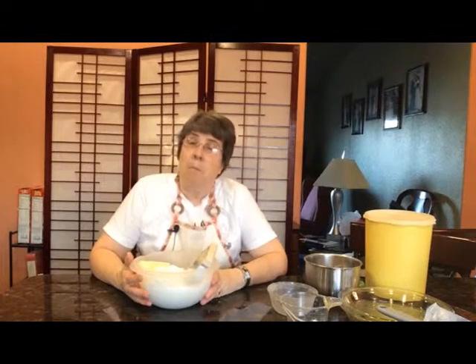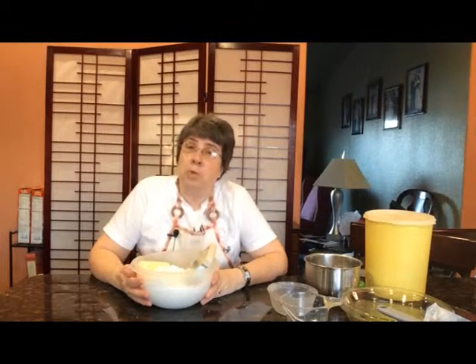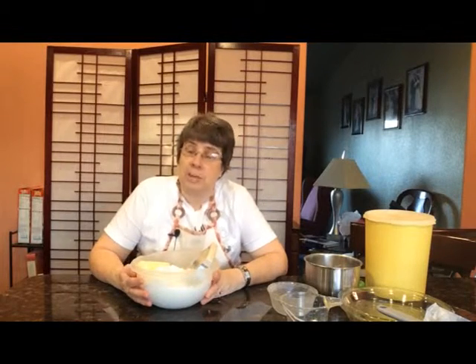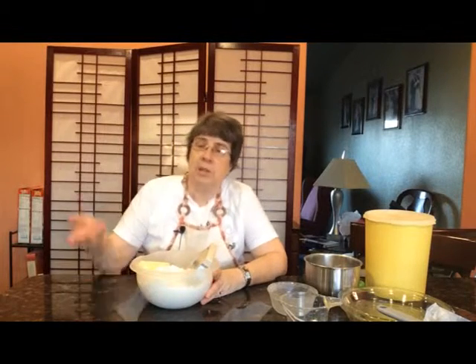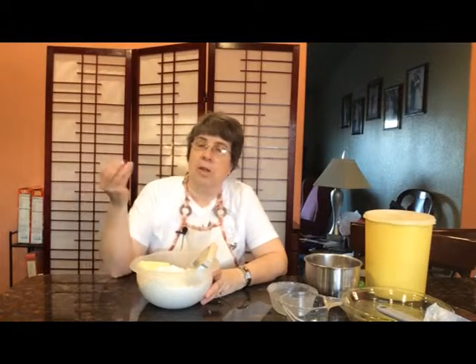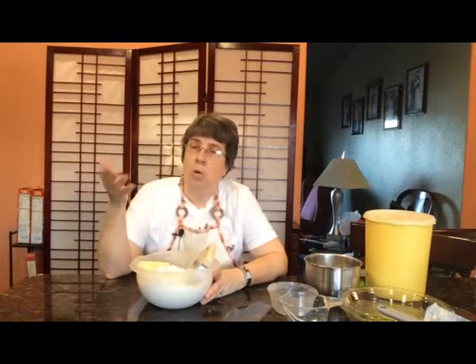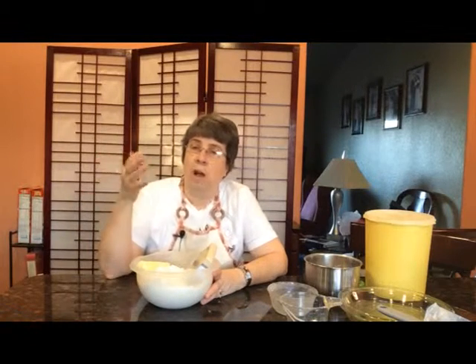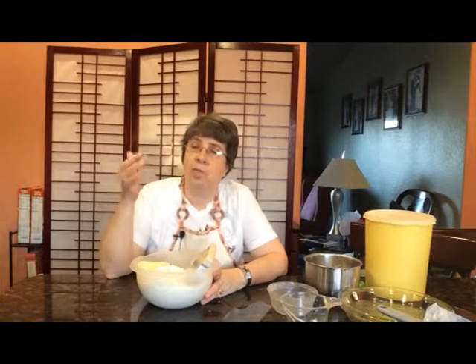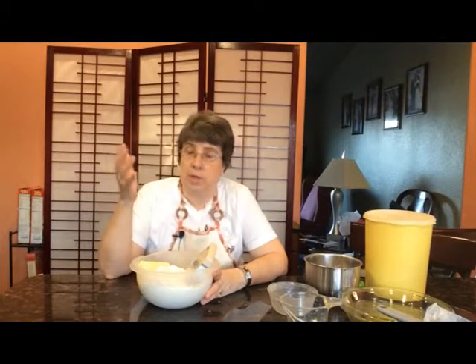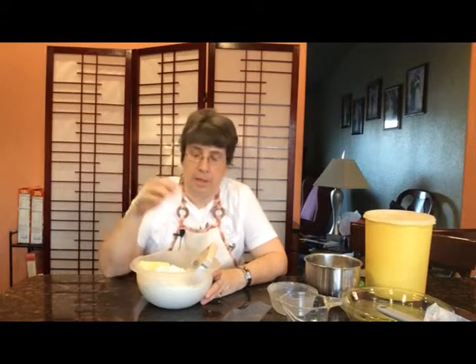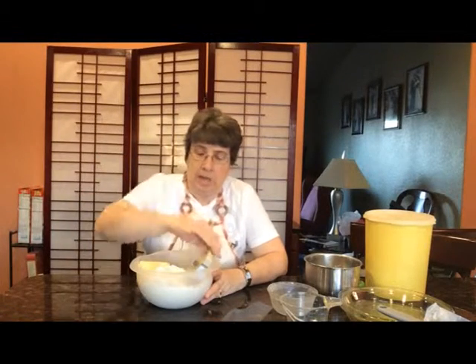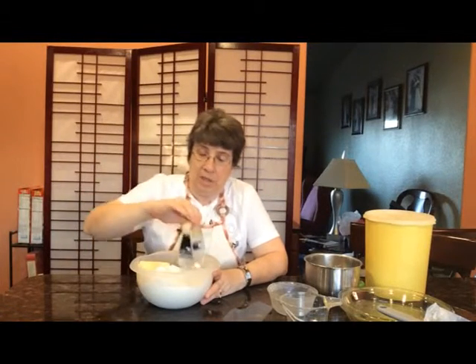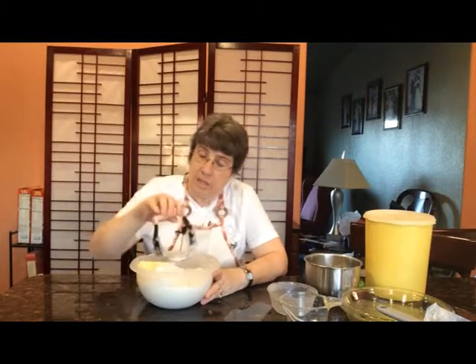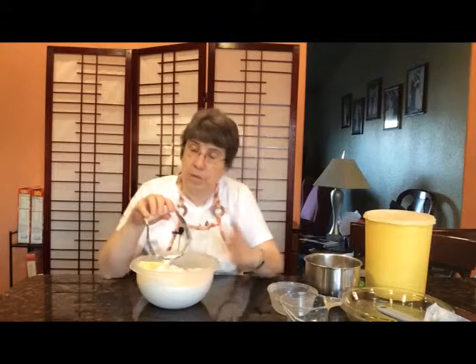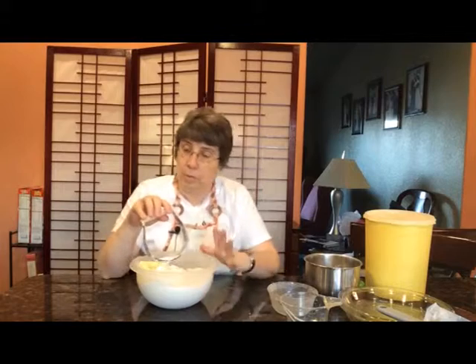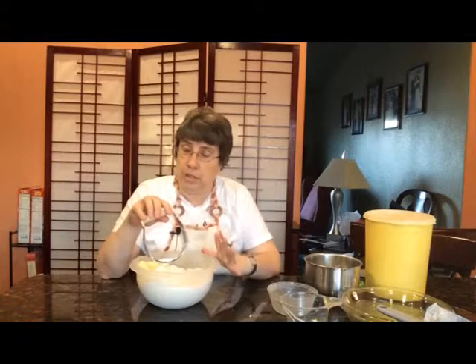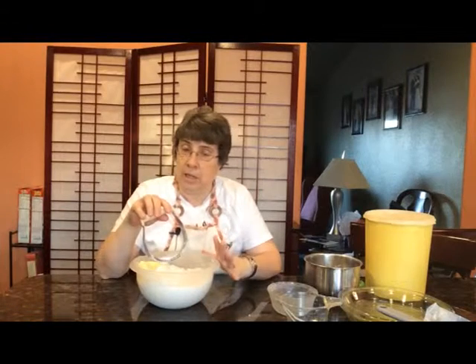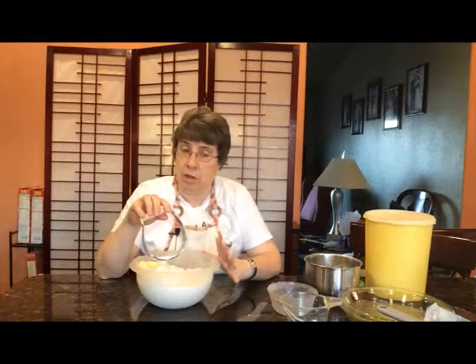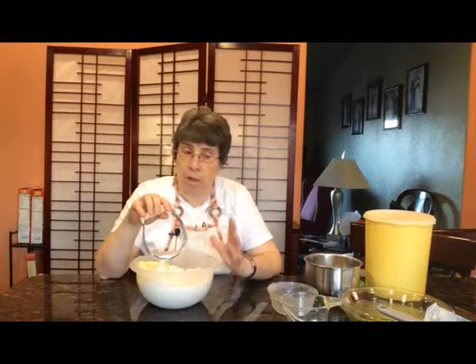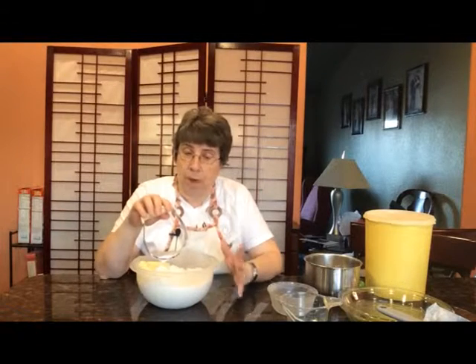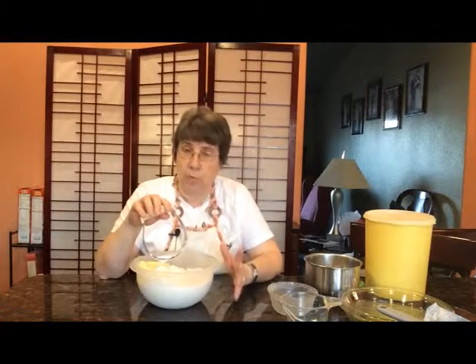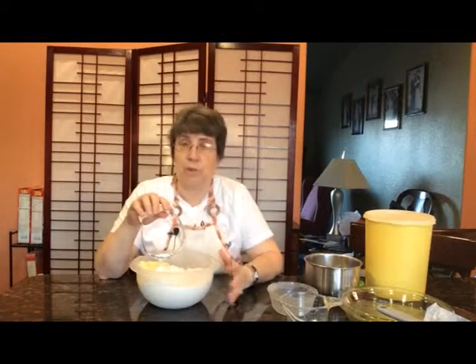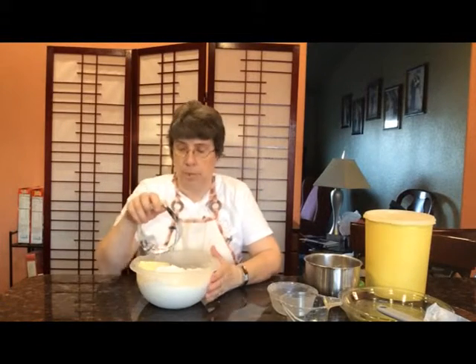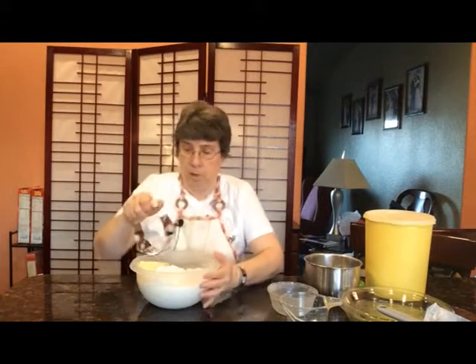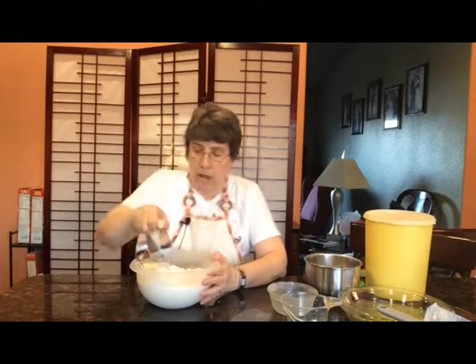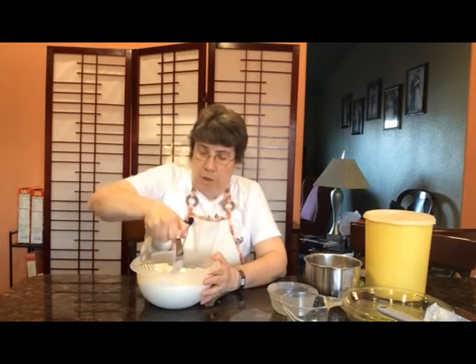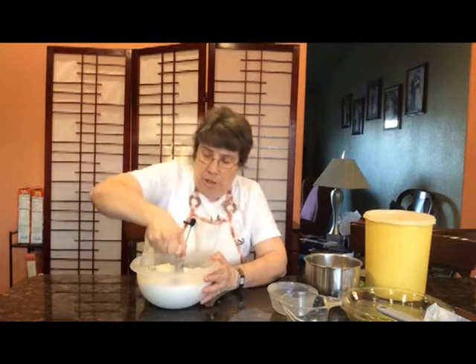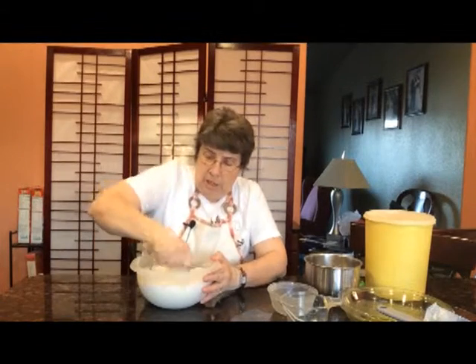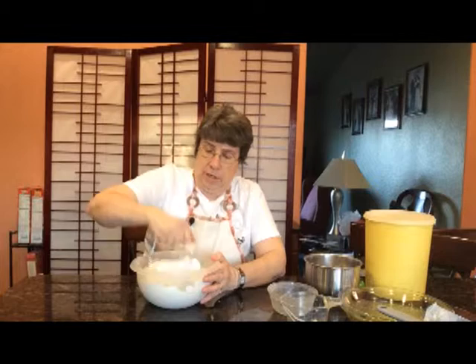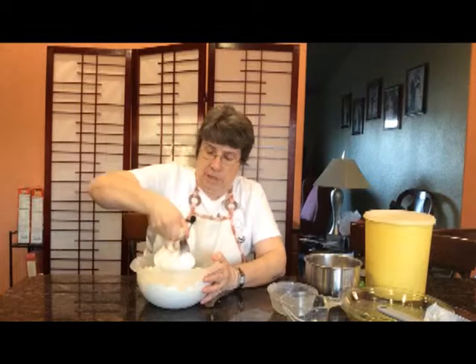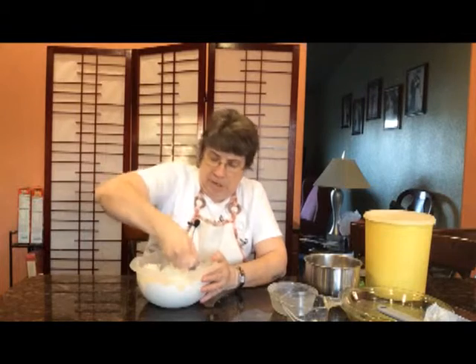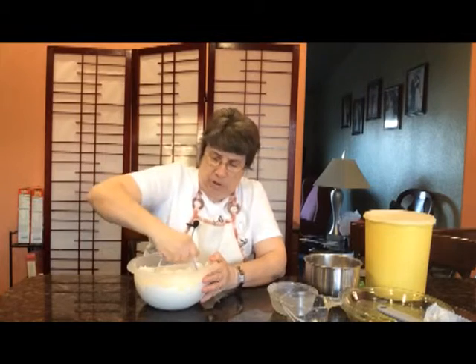Most recipes only call for shortening, so this is a little bit different than any pie crust recipe you've made before, but it really is going to make the difference.